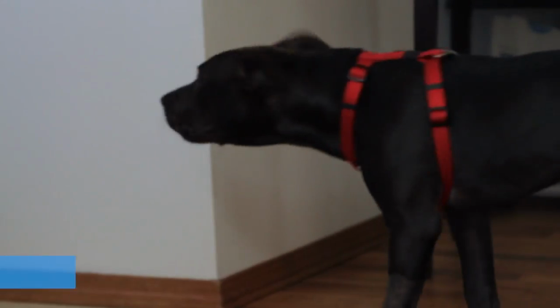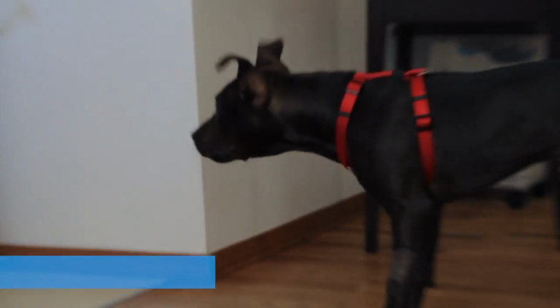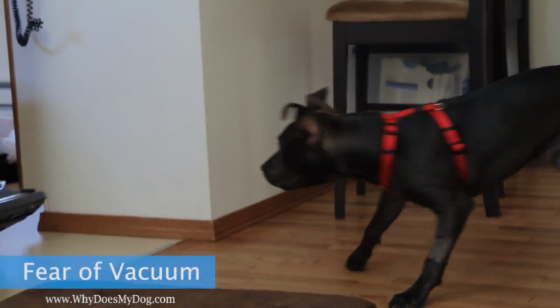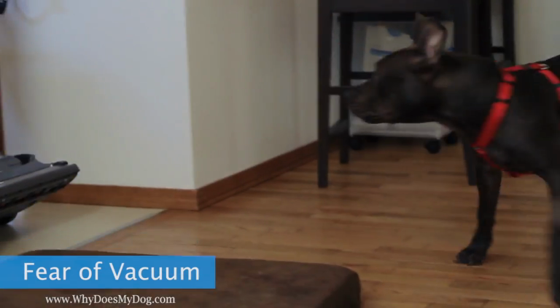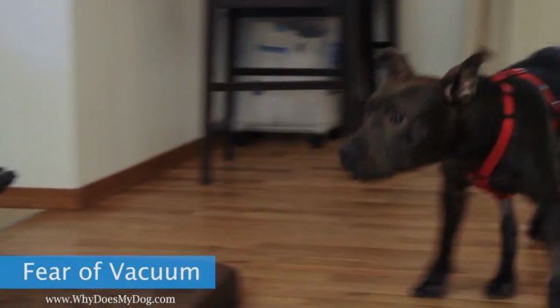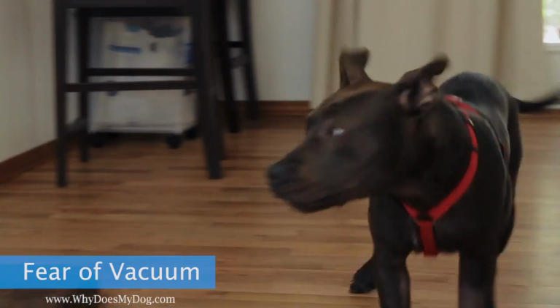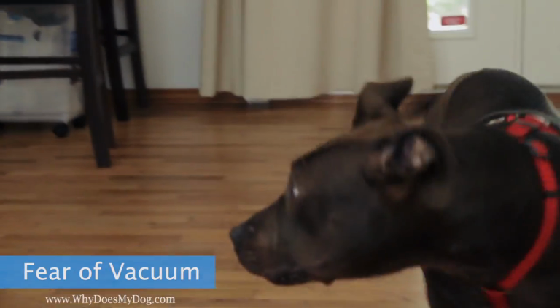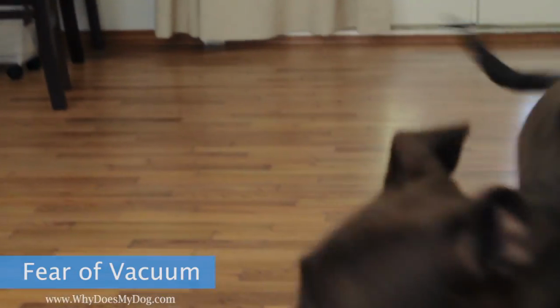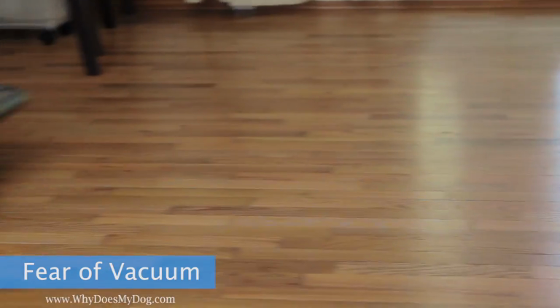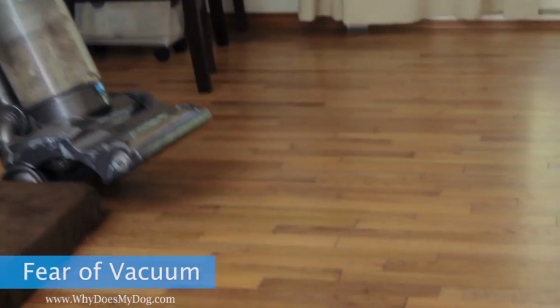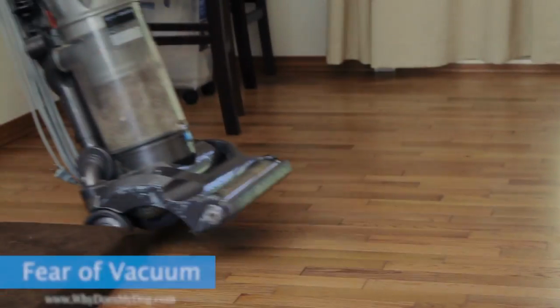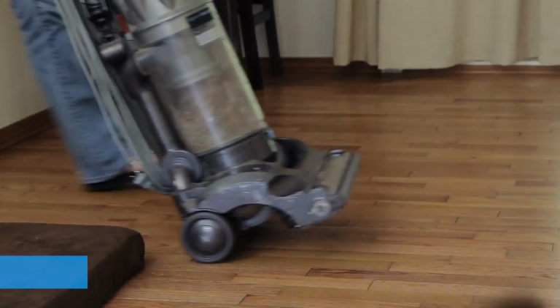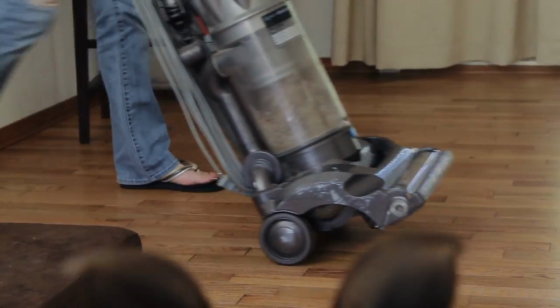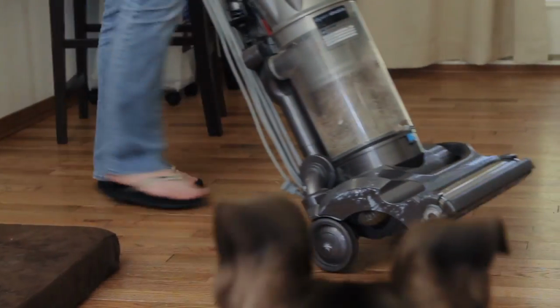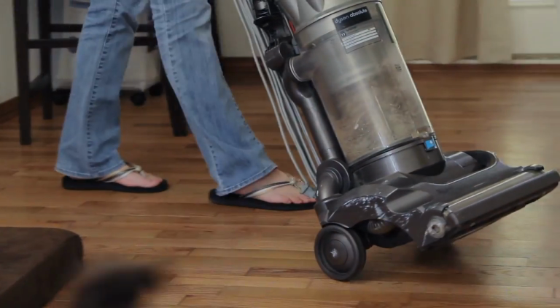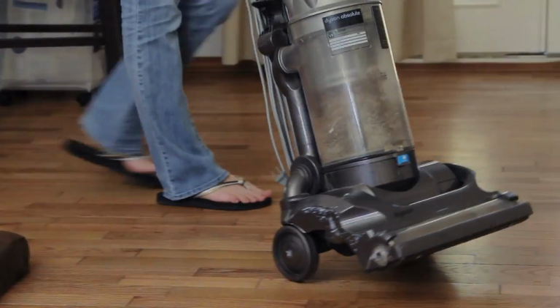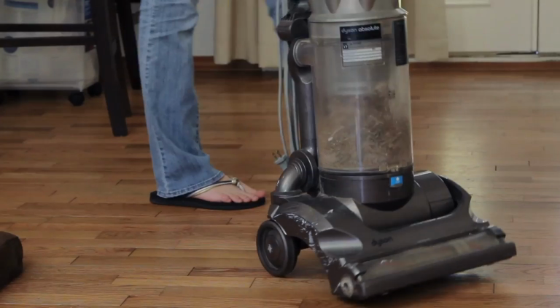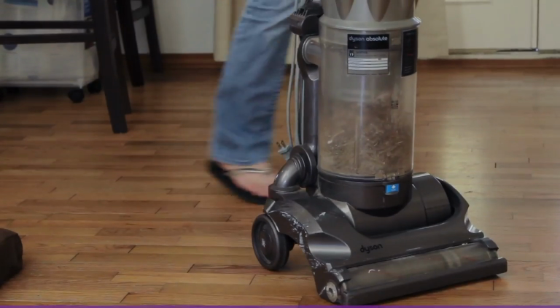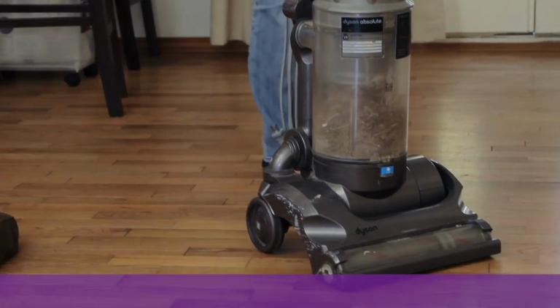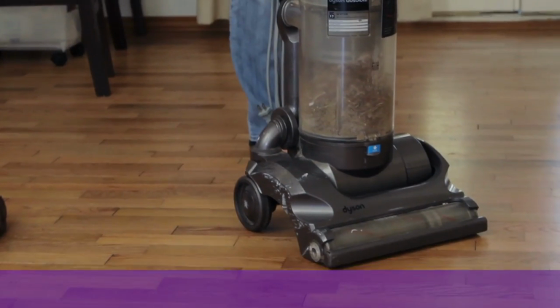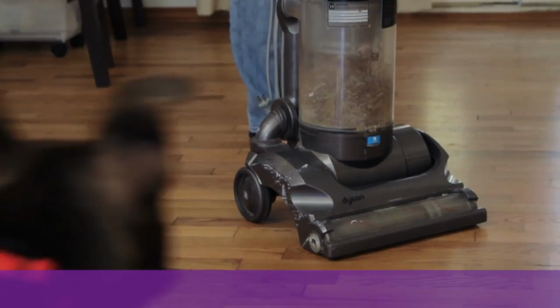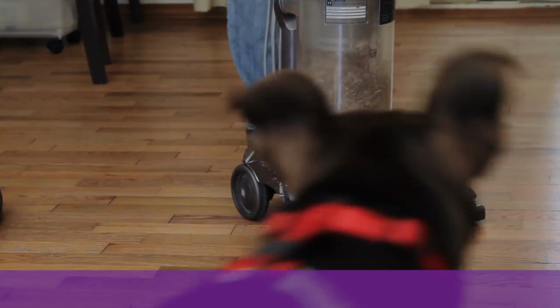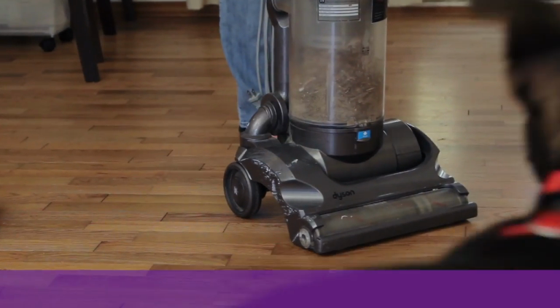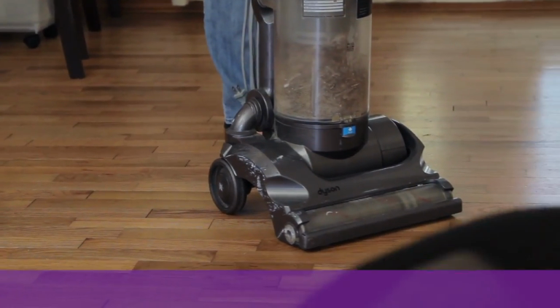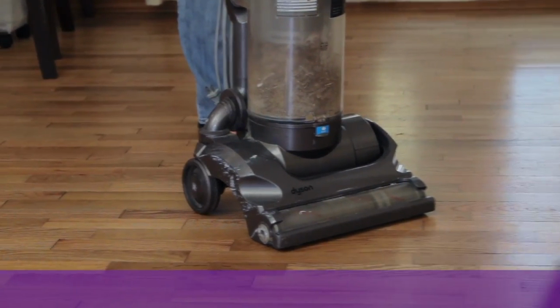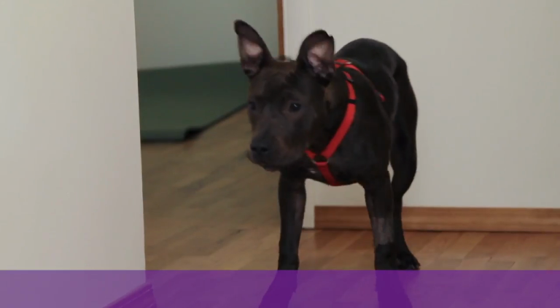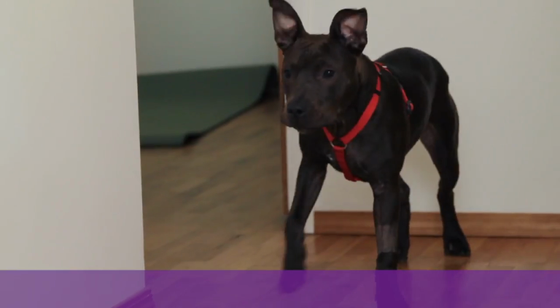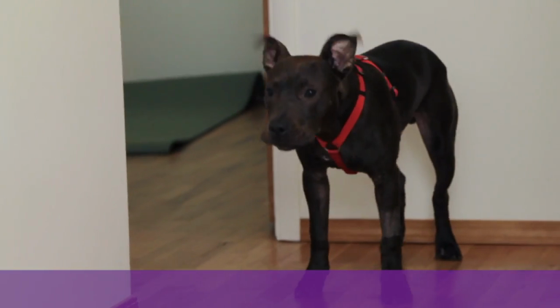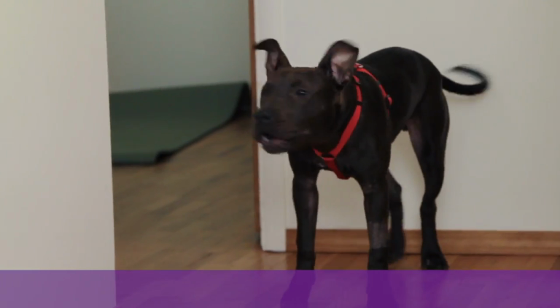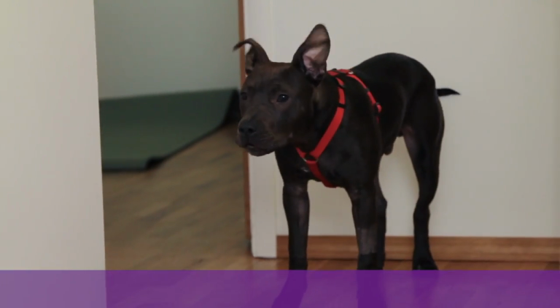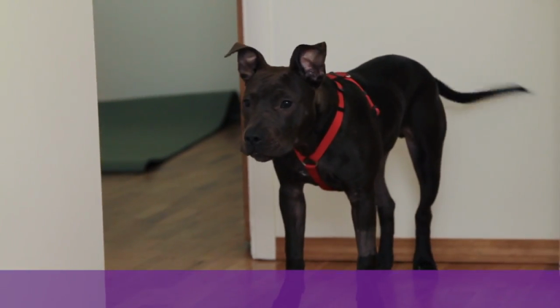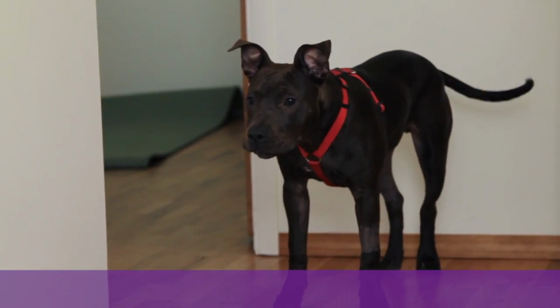You can help your dog see that the vacuum is not a threat by following these steps. But first, remember not to push your dog too much. Let them run and hide if they need to.